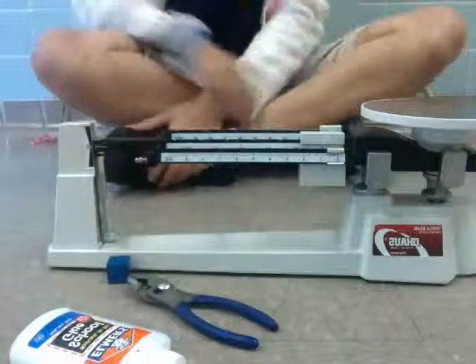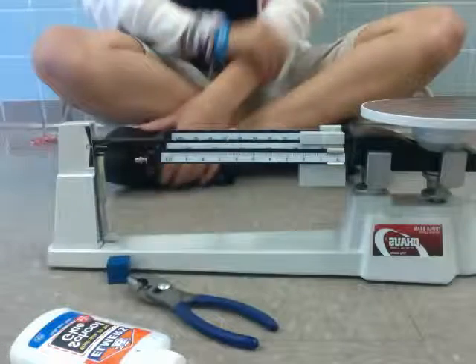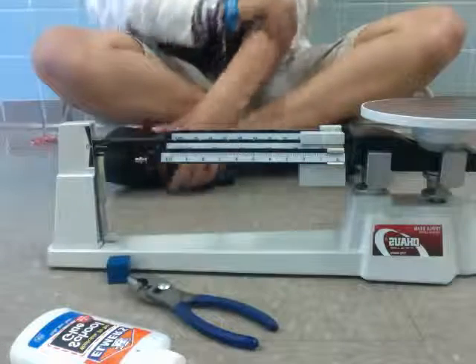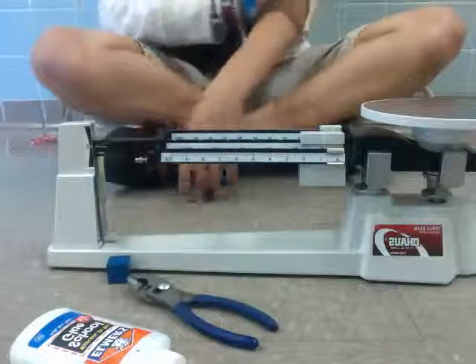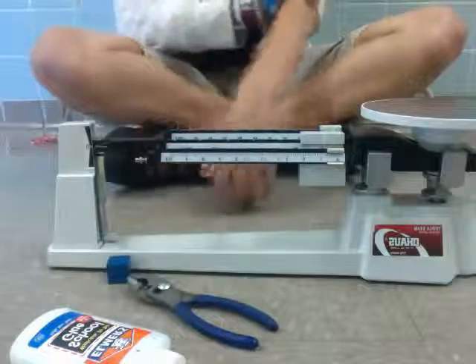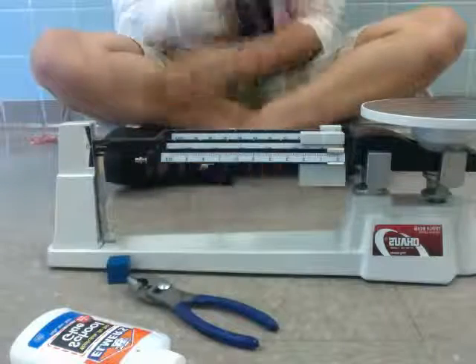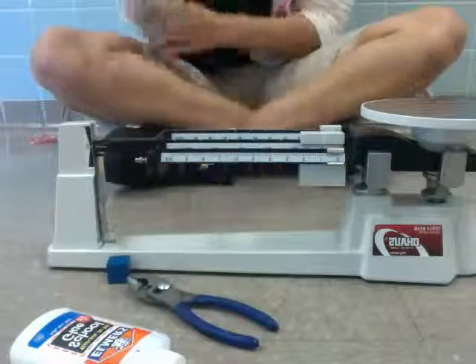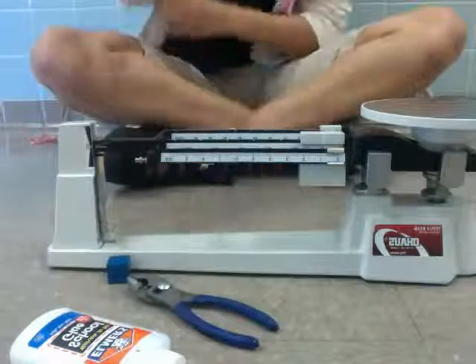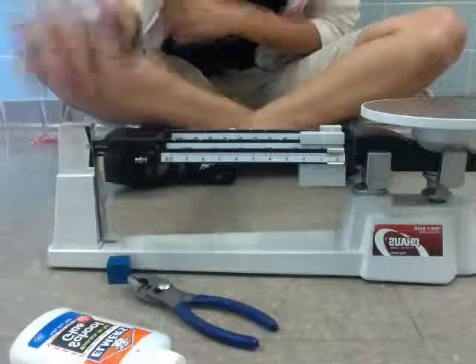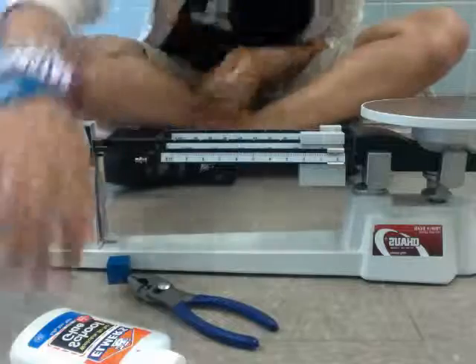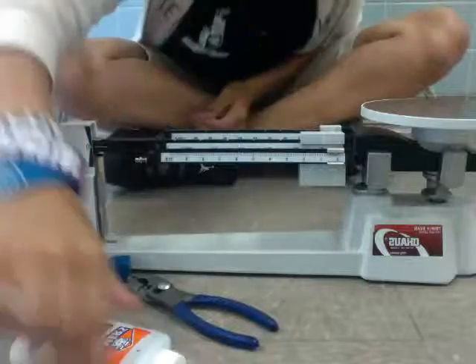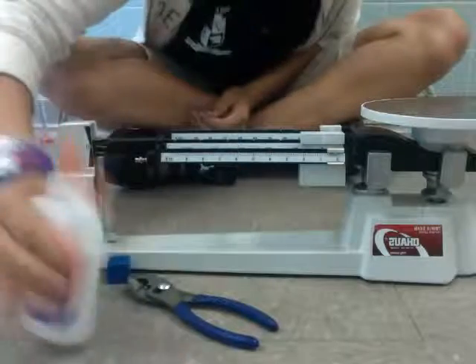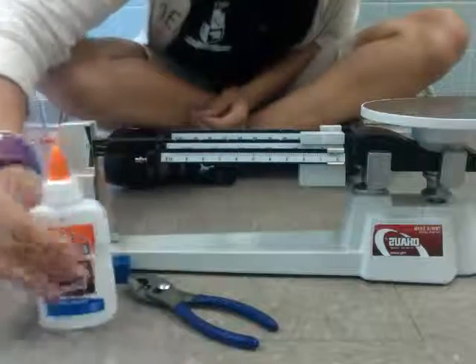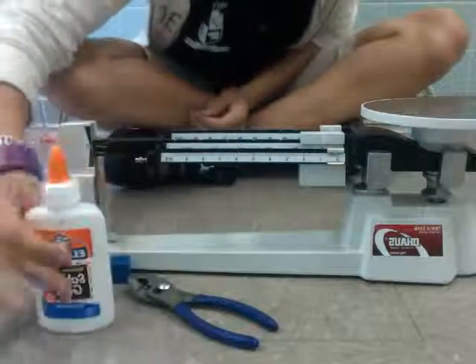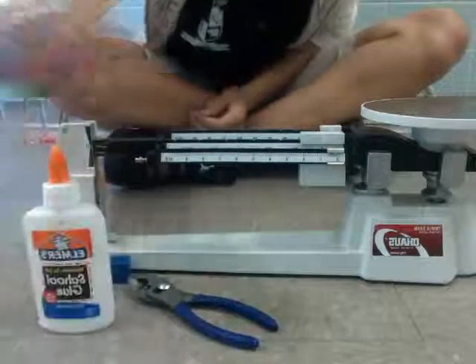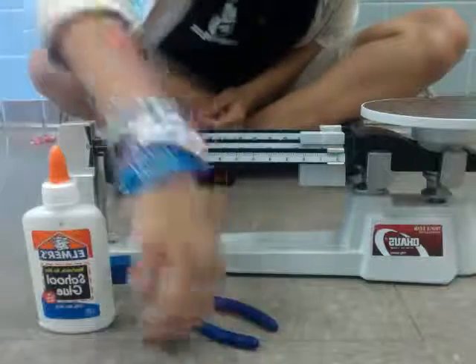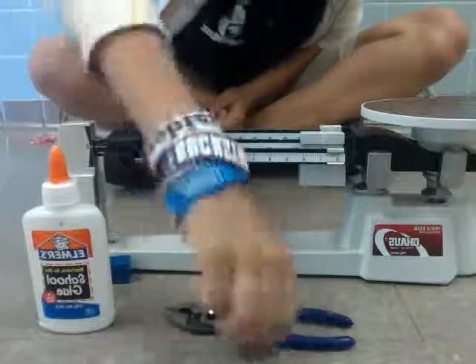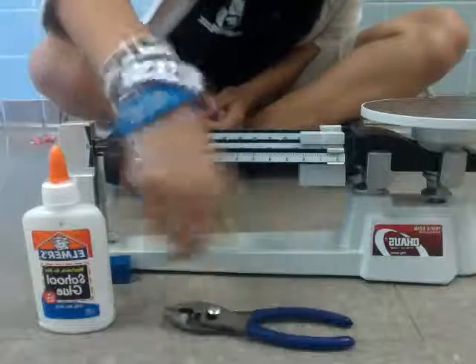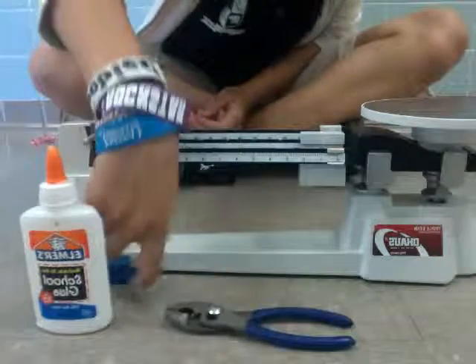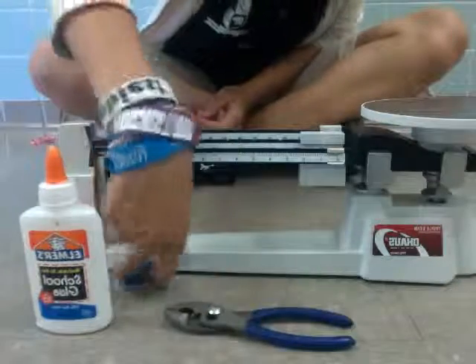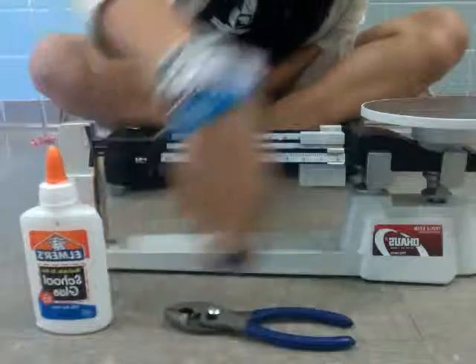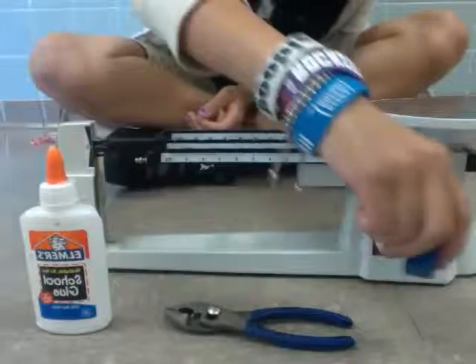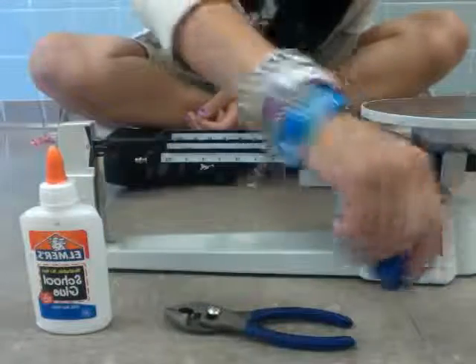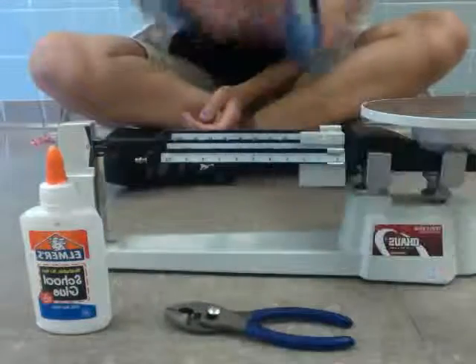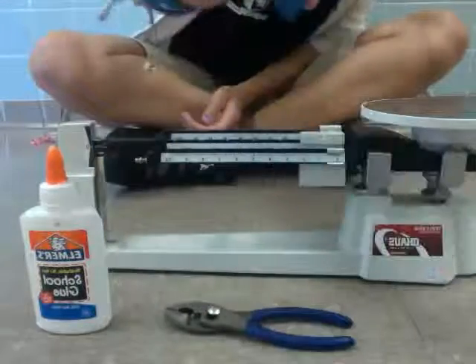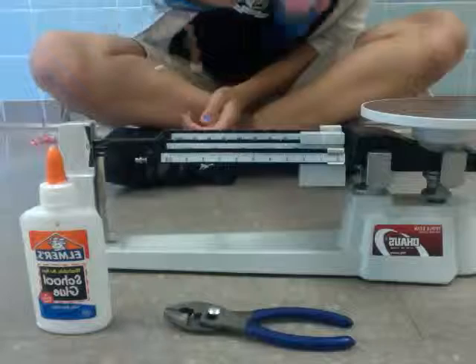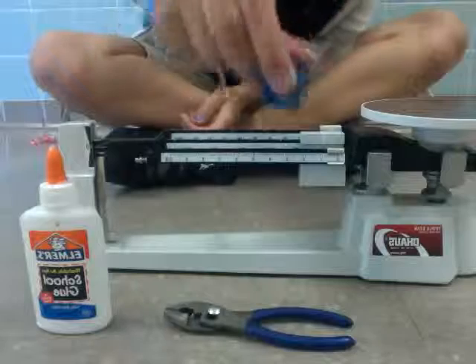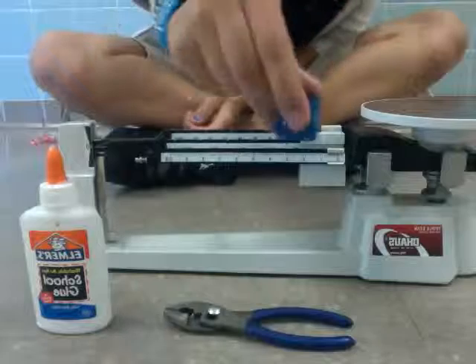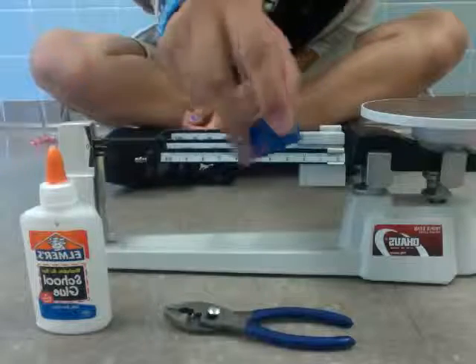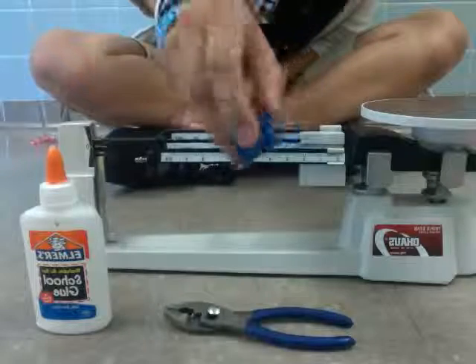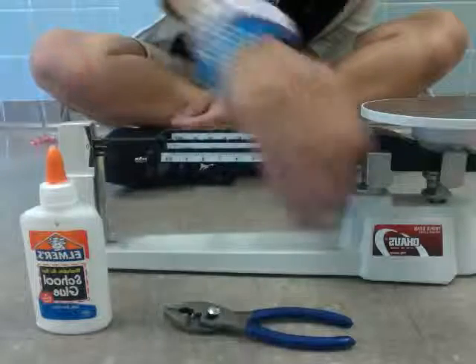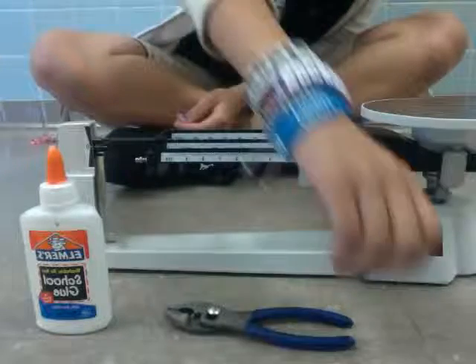We're going to be measuring Elmer's glue, then we'll go on to pliers, and then we'll go on to a cube.